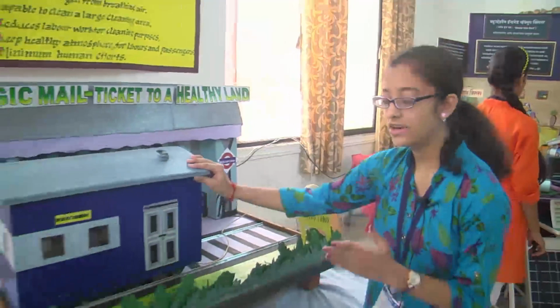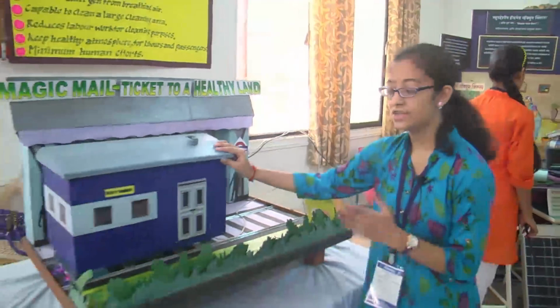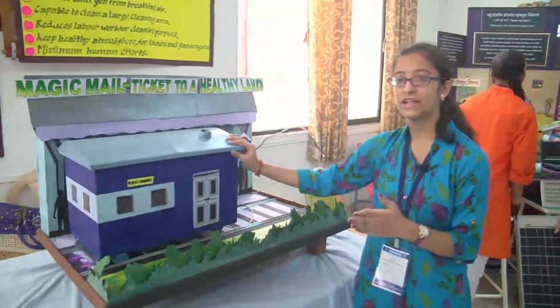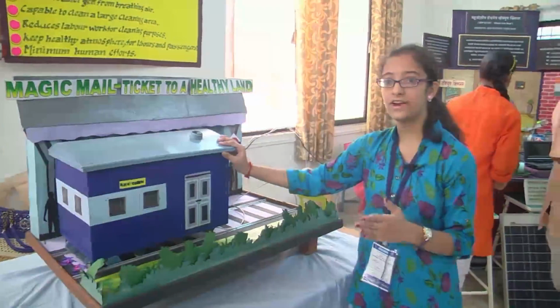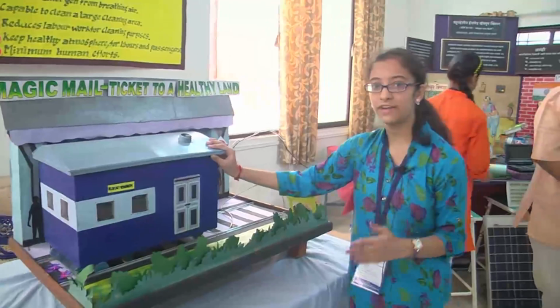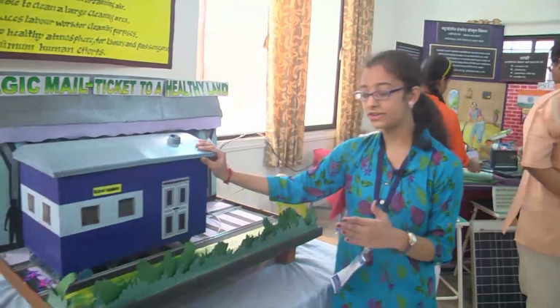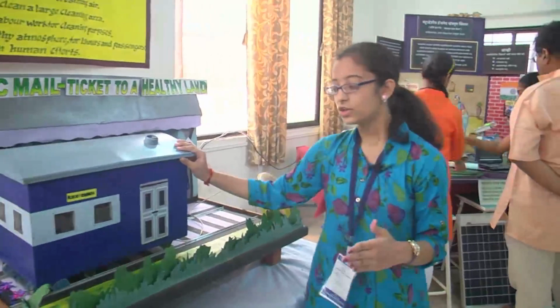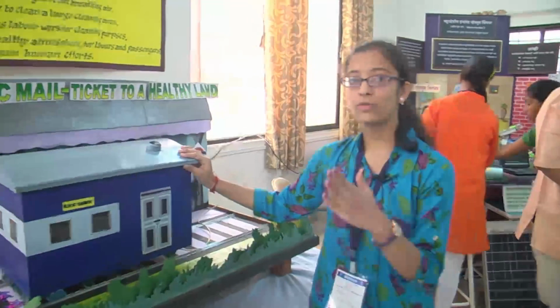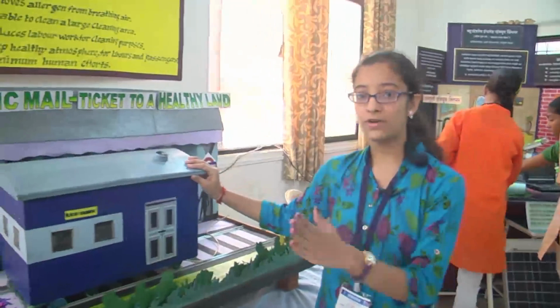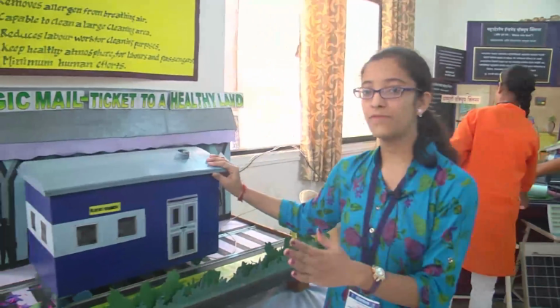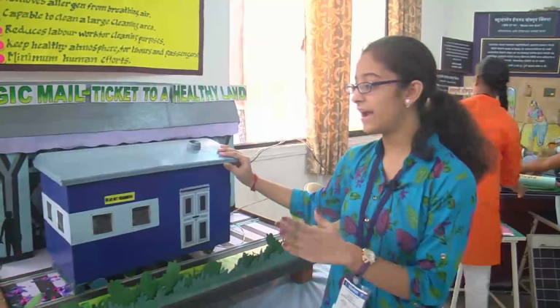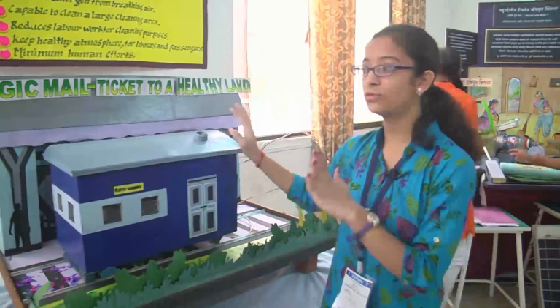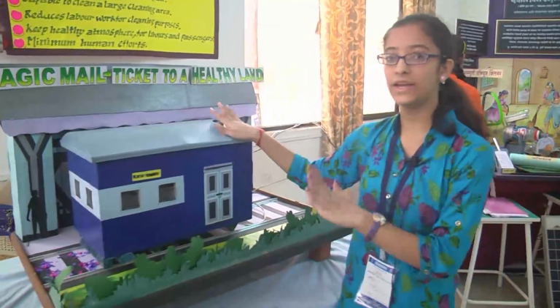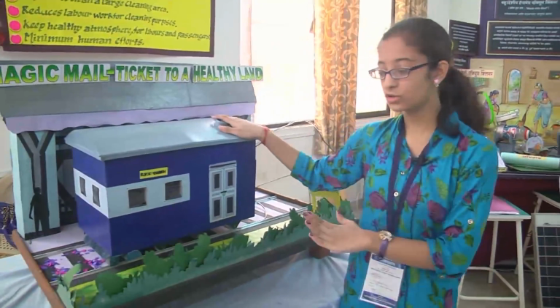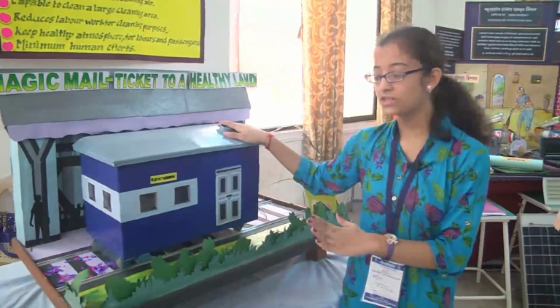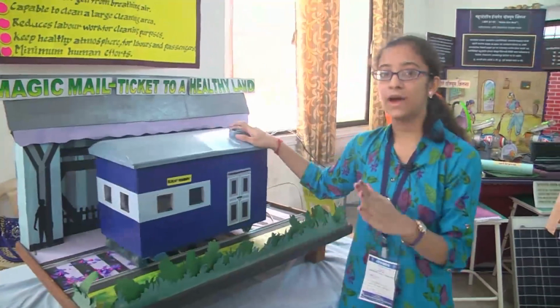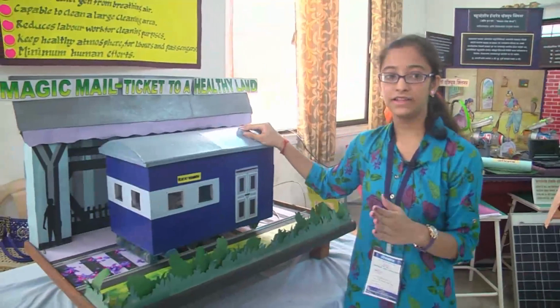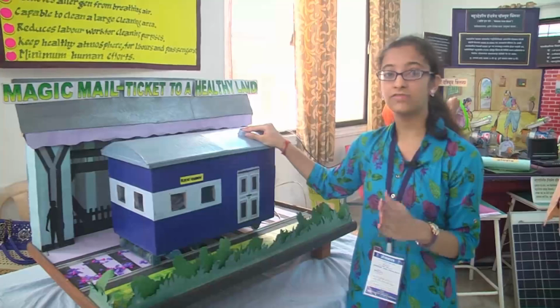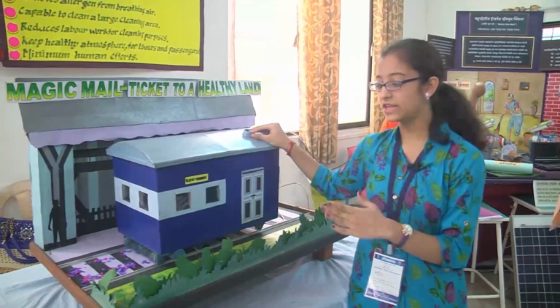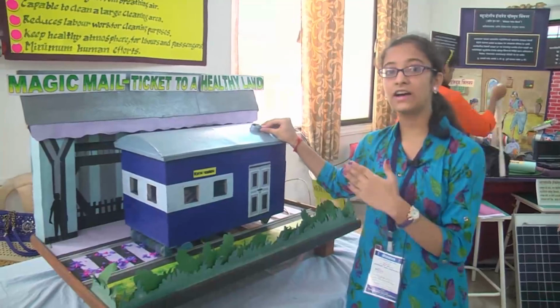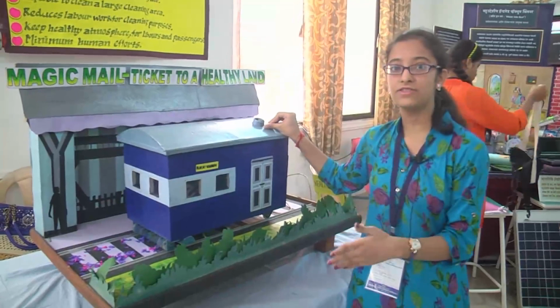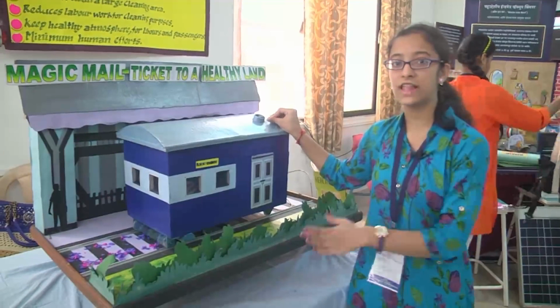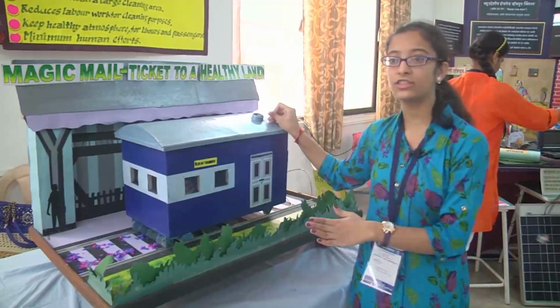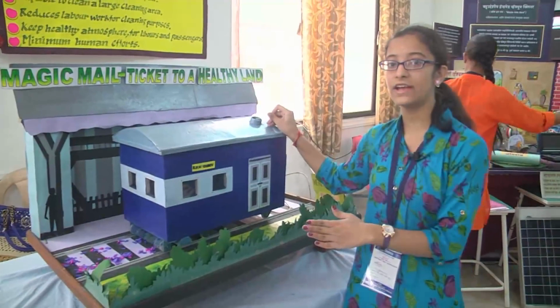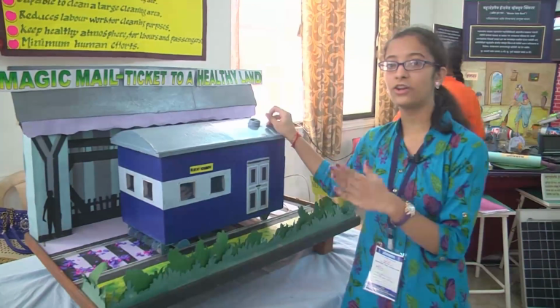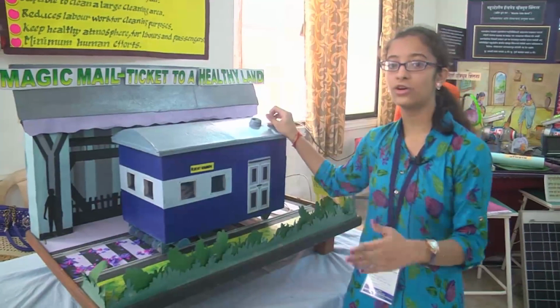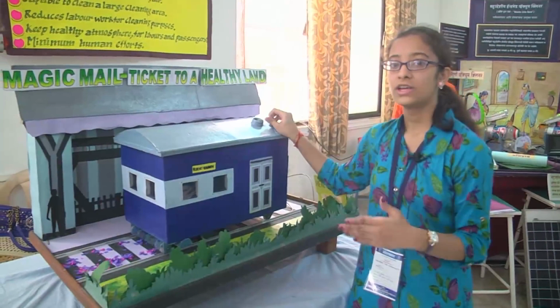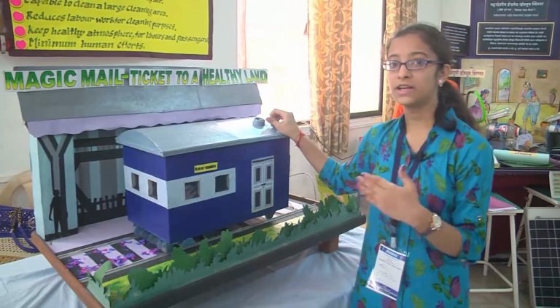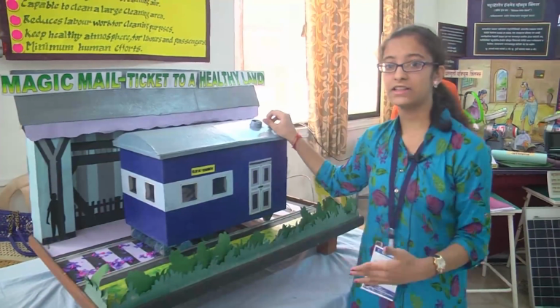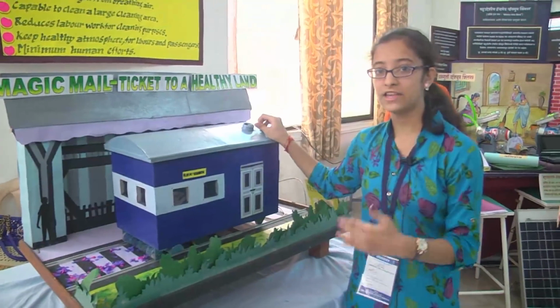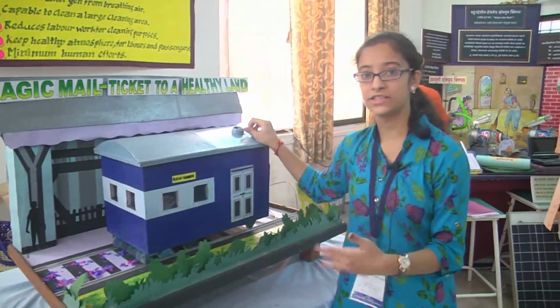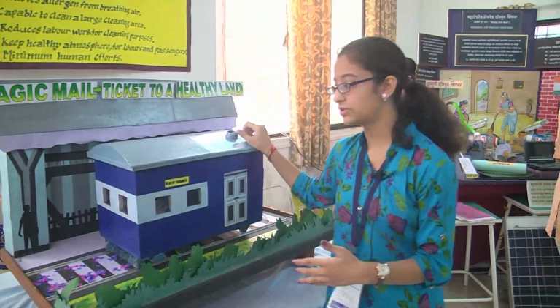Nowadays we are seeing that the tracks are very dirty. So we have come up with an idea to make this coach which cleans the garbage lying on the tracks and also keeps the cleanliness as much as possible.